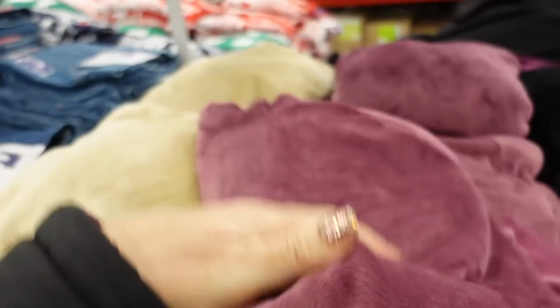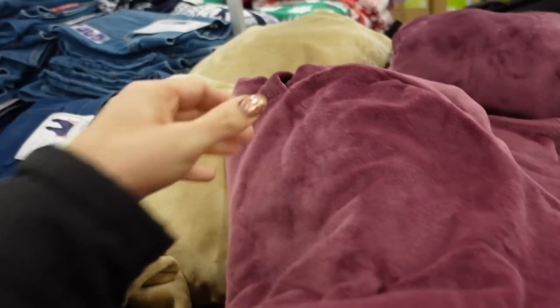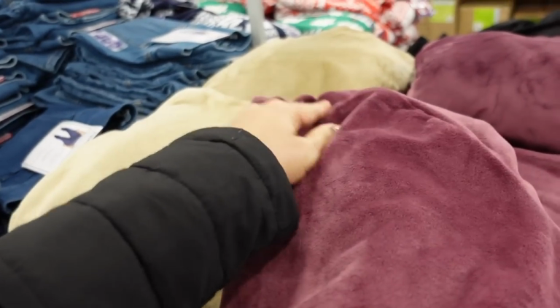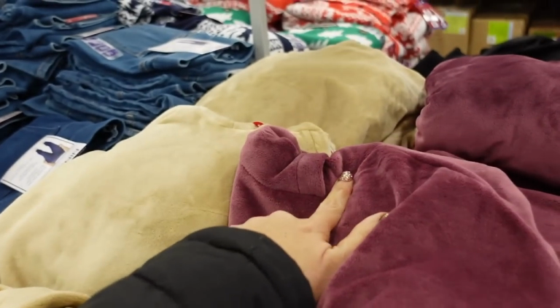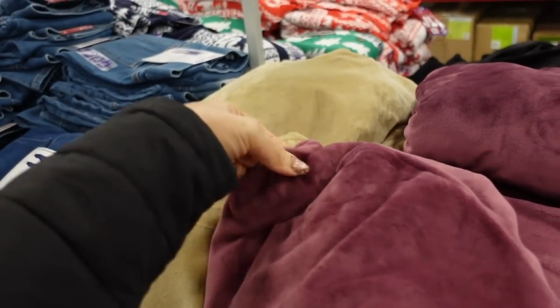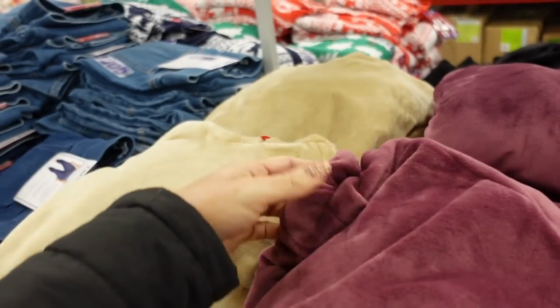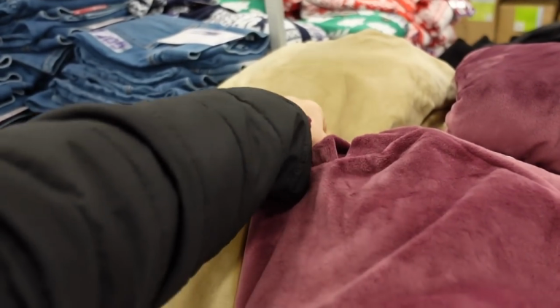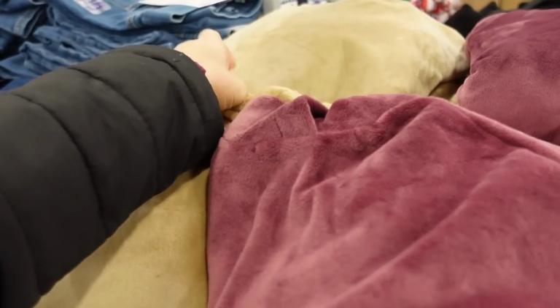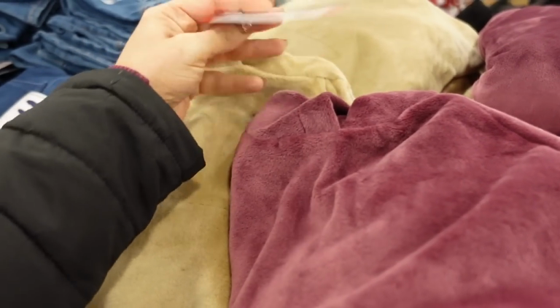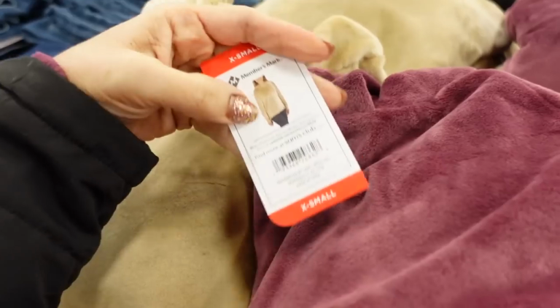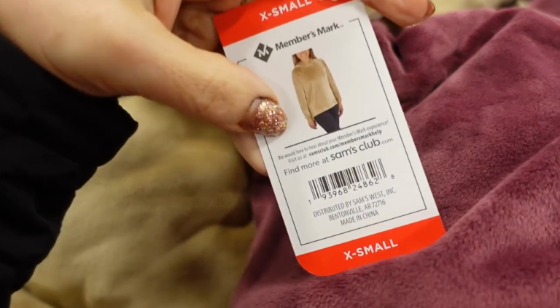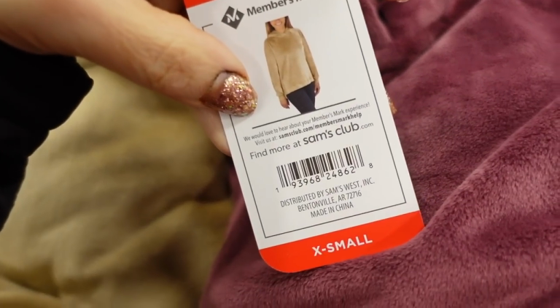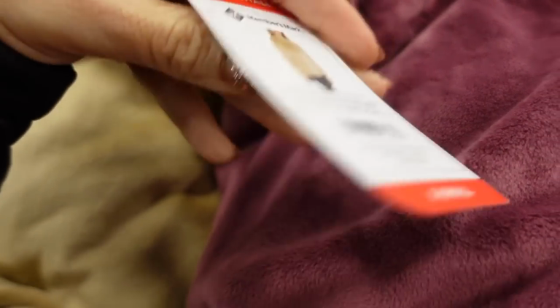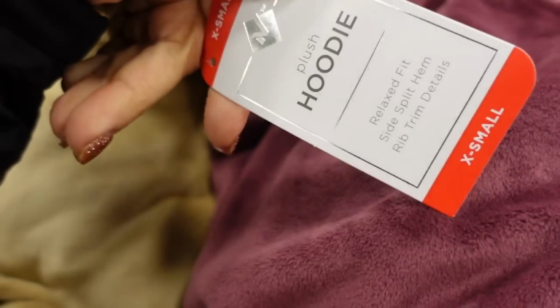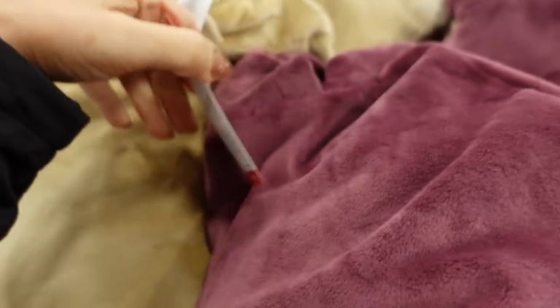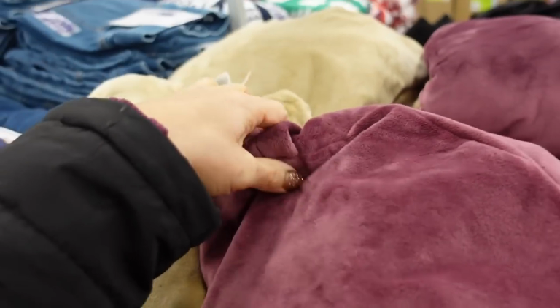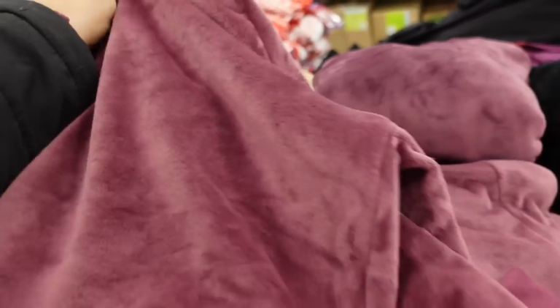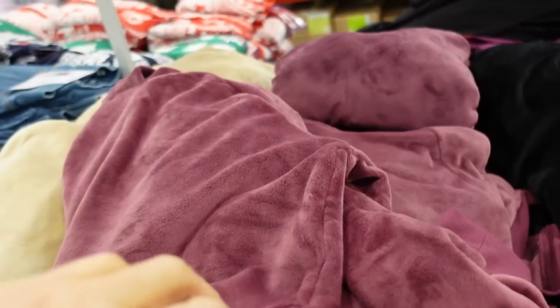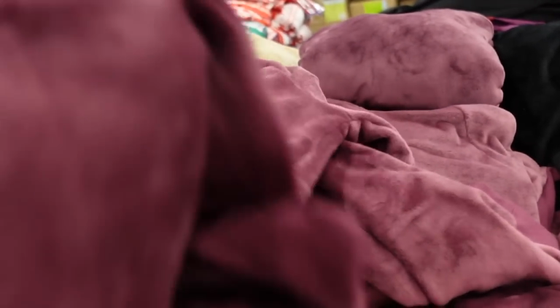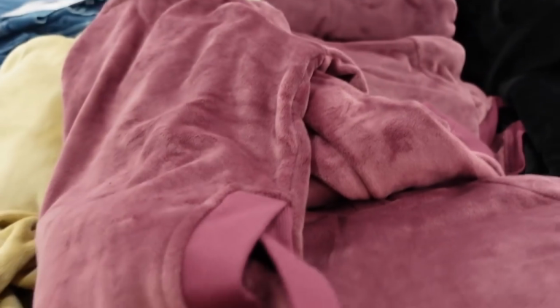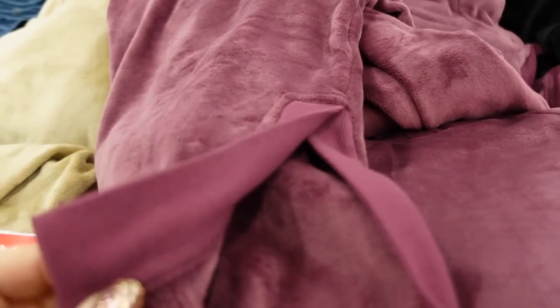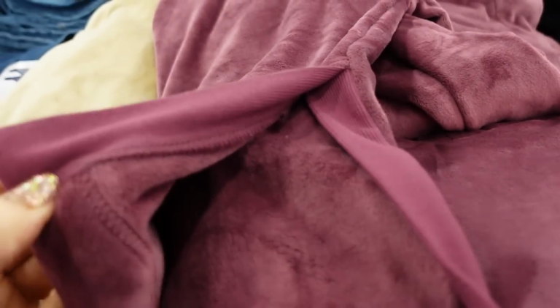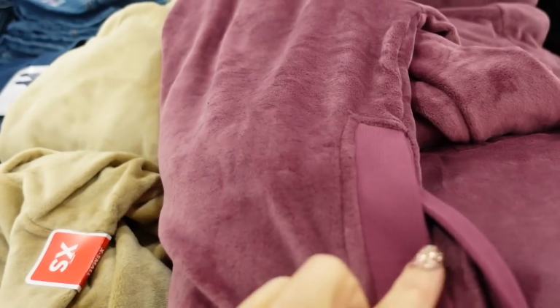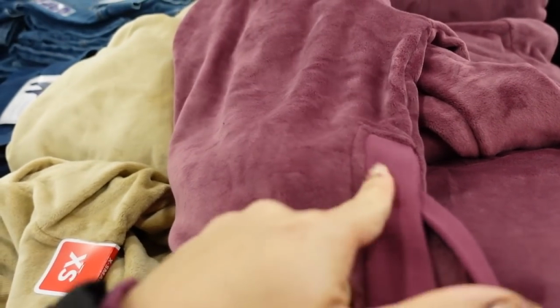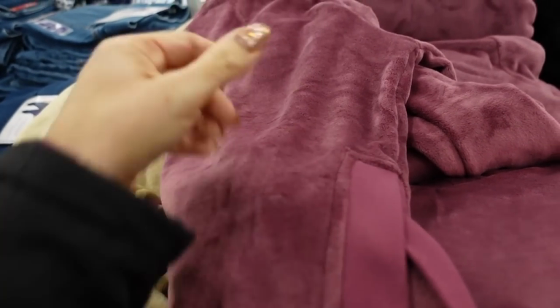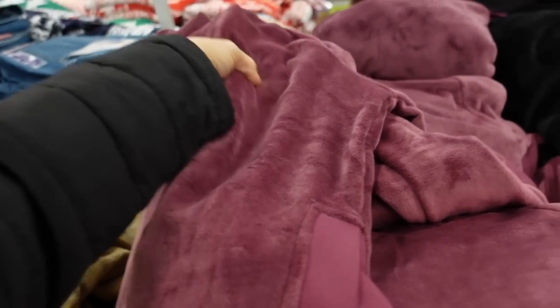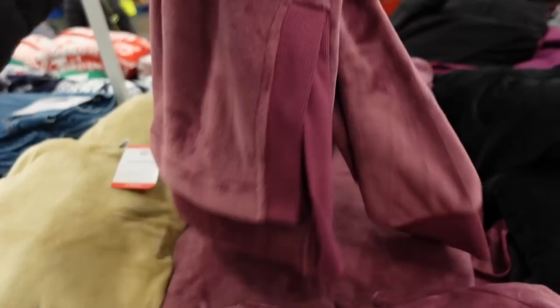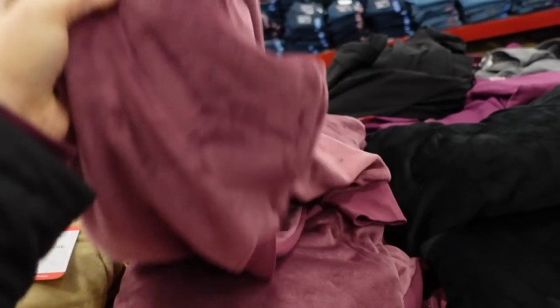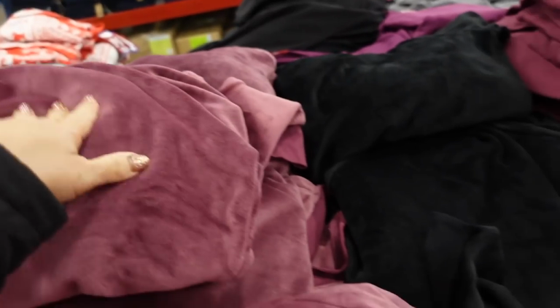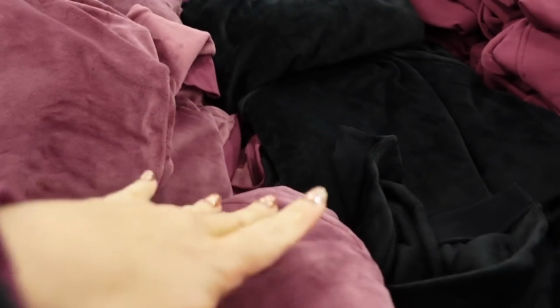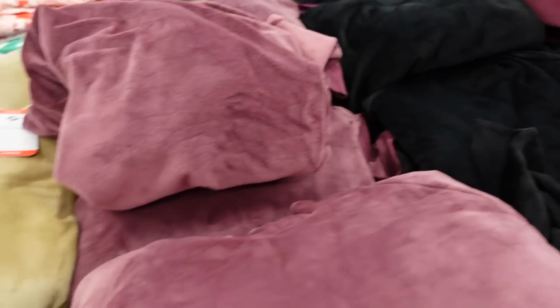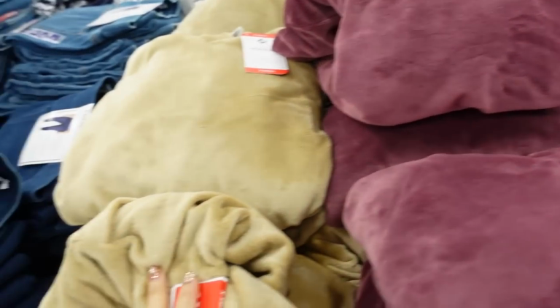And black plush hooded sweatshirts from Members Mark. These have that wrap style front — that's what it looks like on. You do have some coverage in the back, there's a little slit on the side with the ribbing, in this burgundy color.